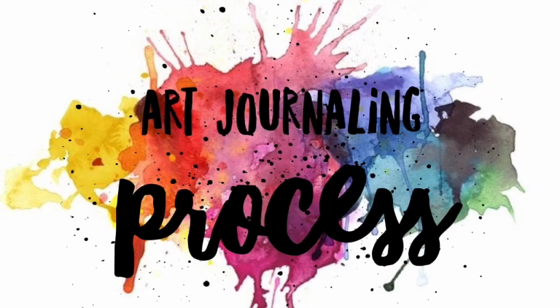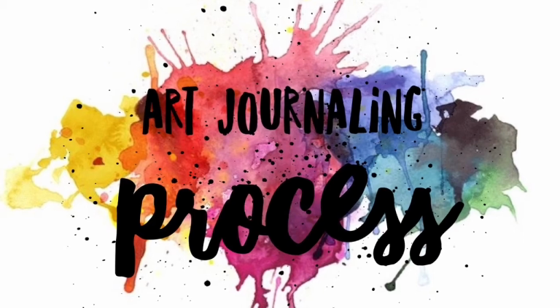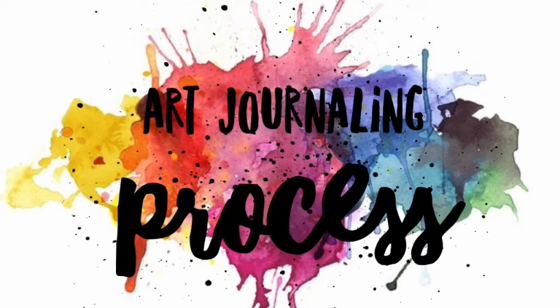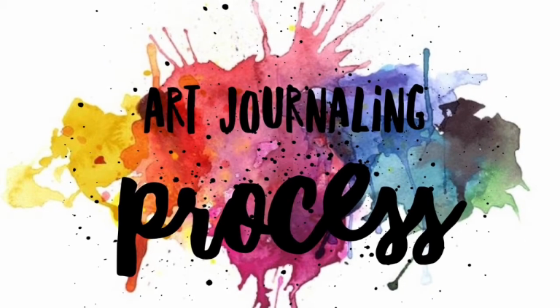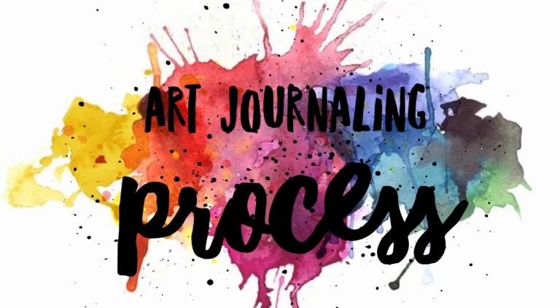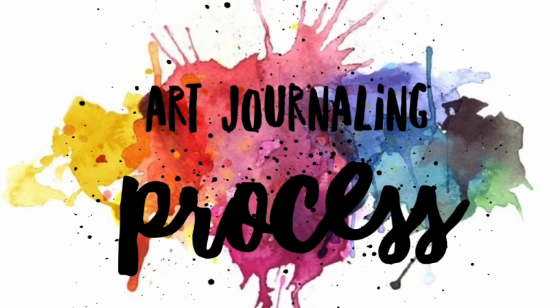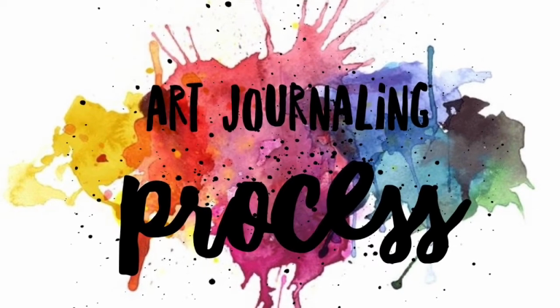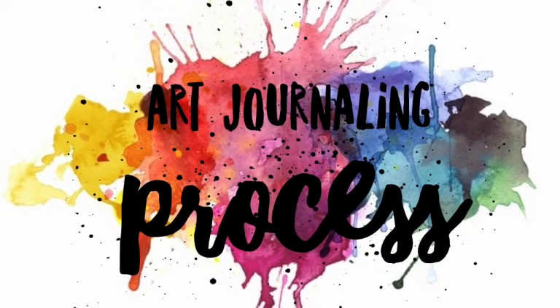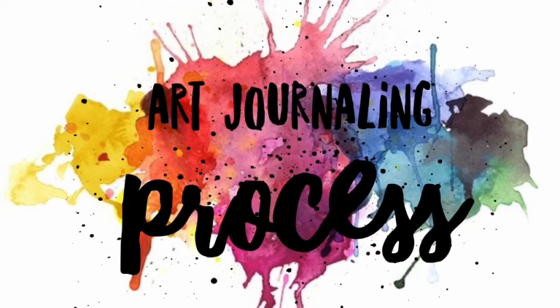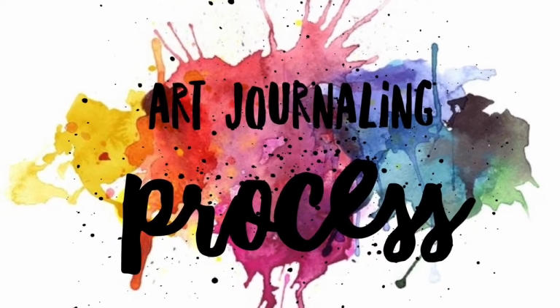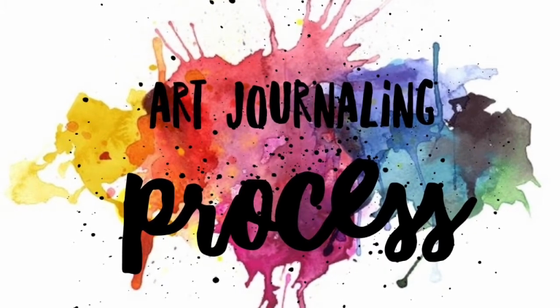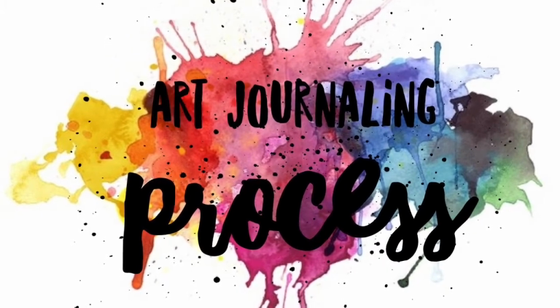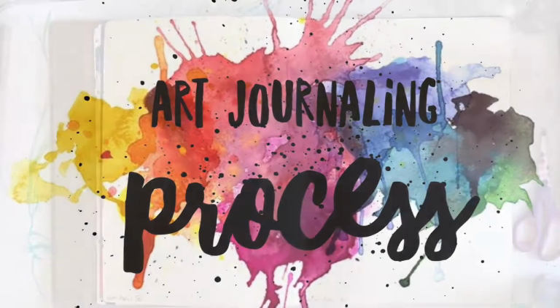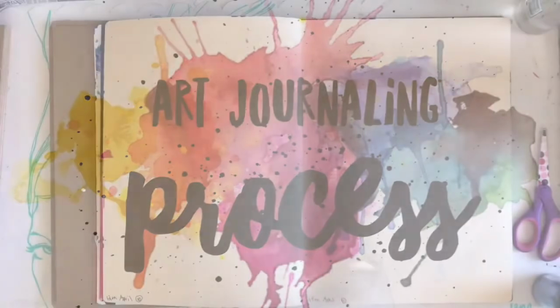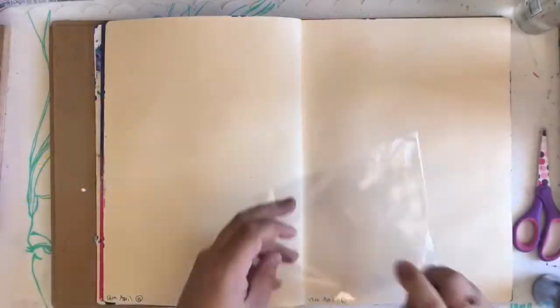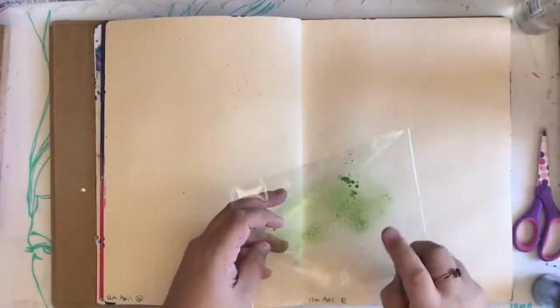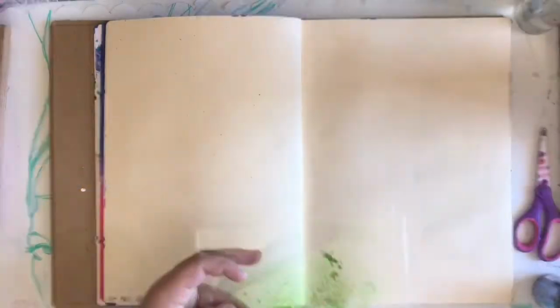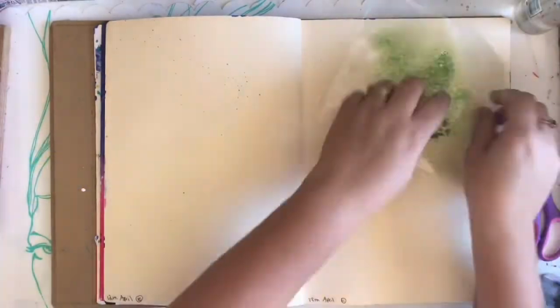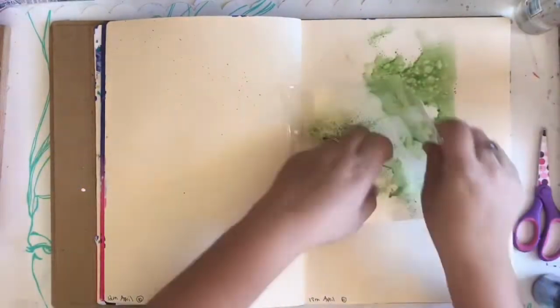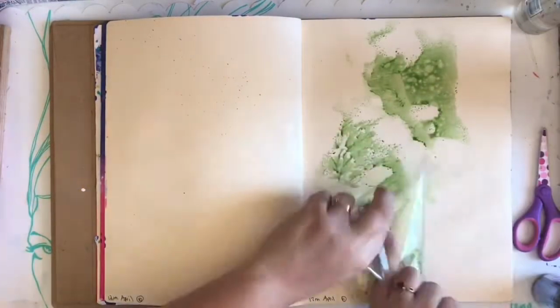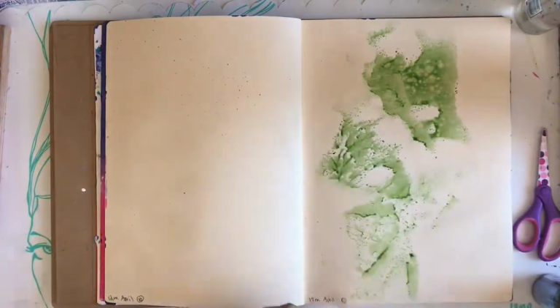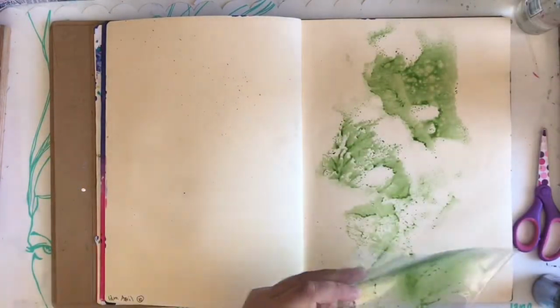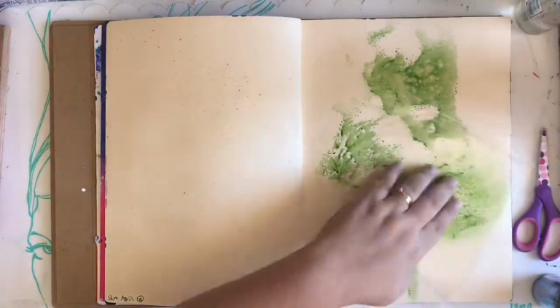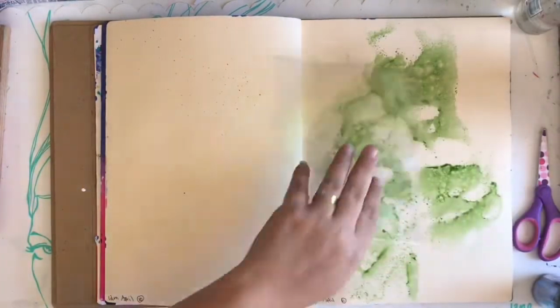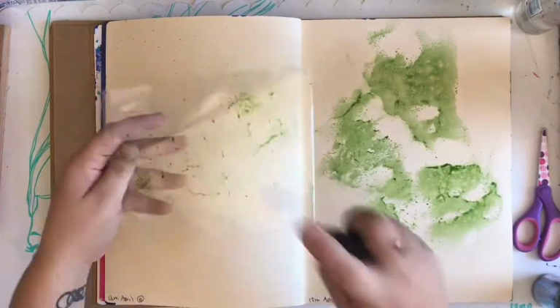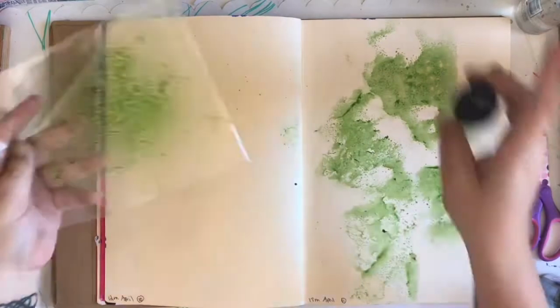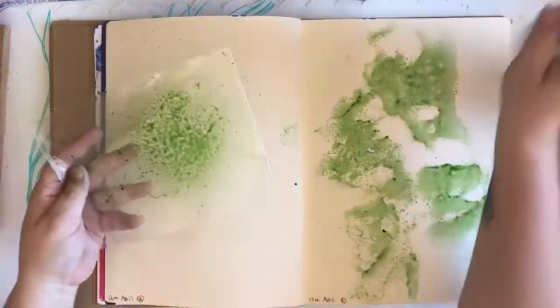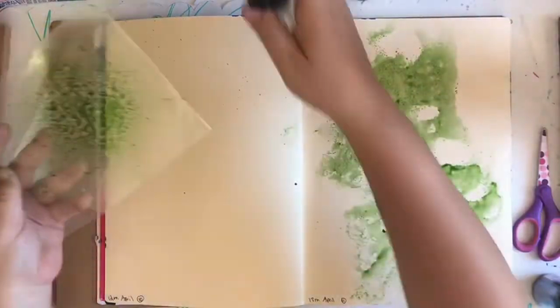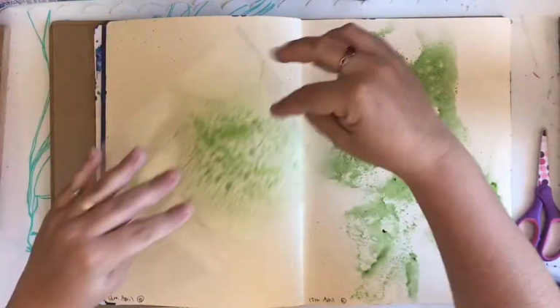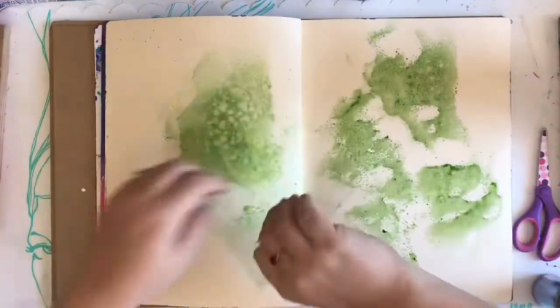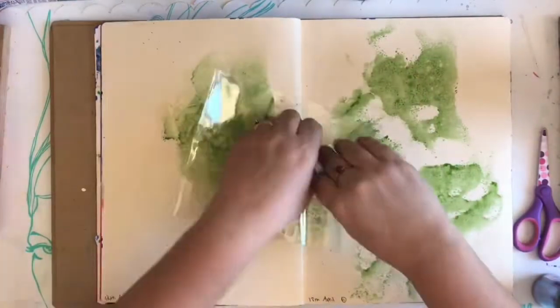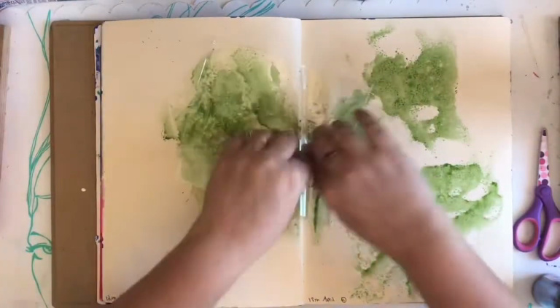Hello lovelies, welcome to the channel. So first off, I do usually like to alternate my videos and I did only just do a scrapbook video, an art journal process, and this is another art journal process — but in my defence...